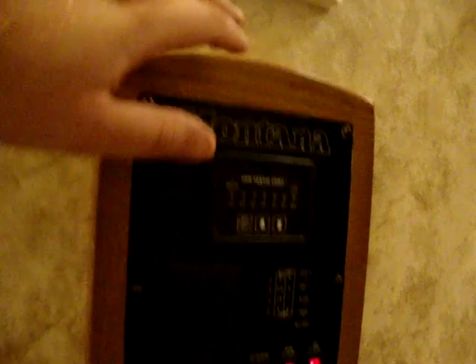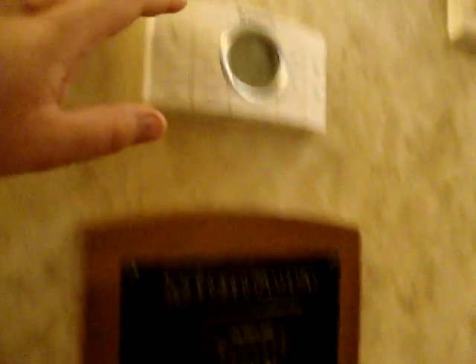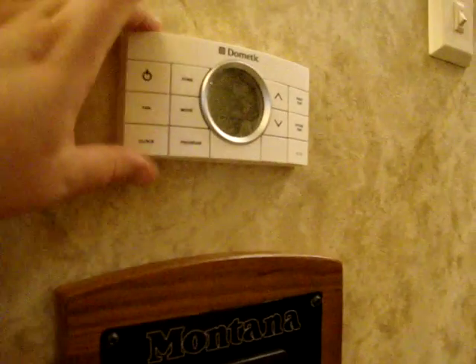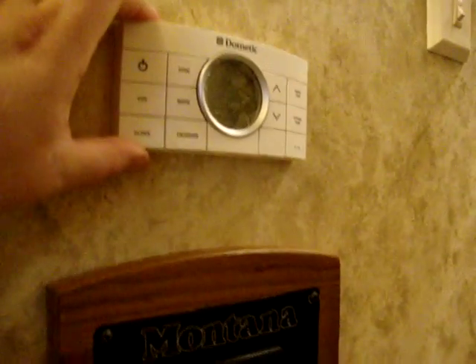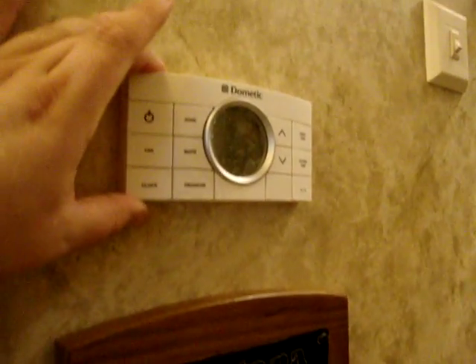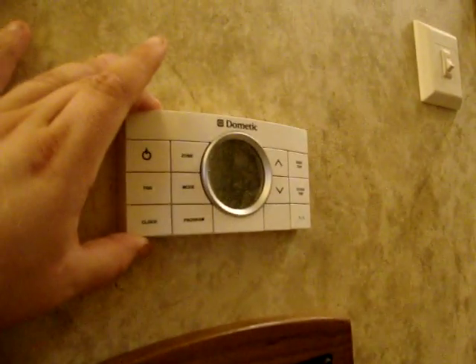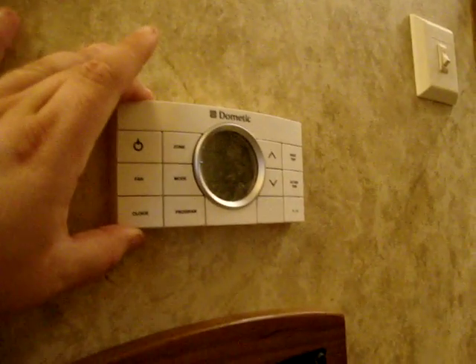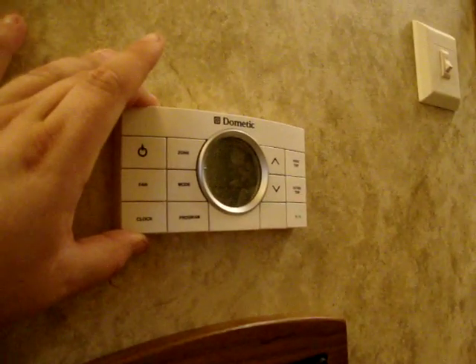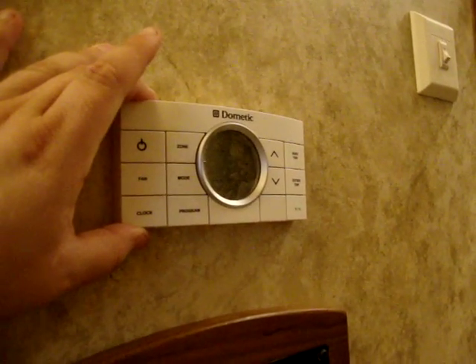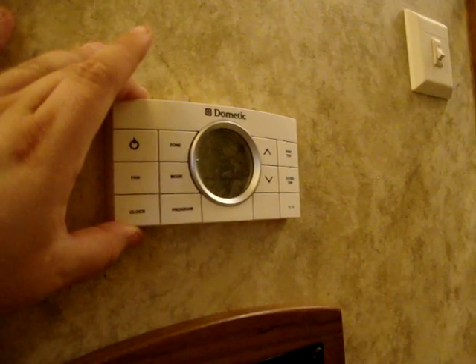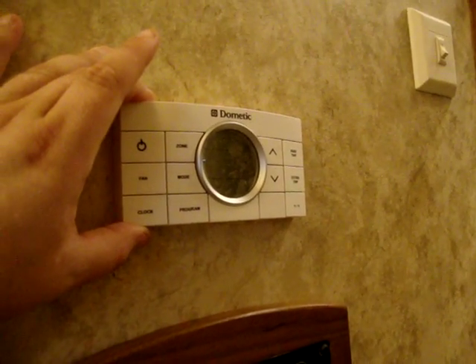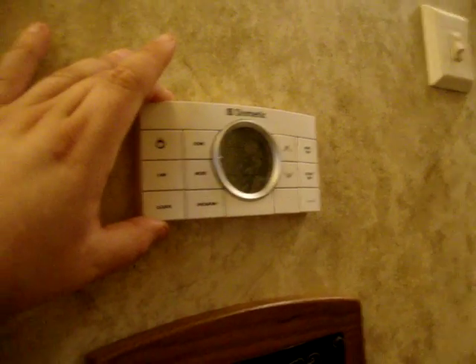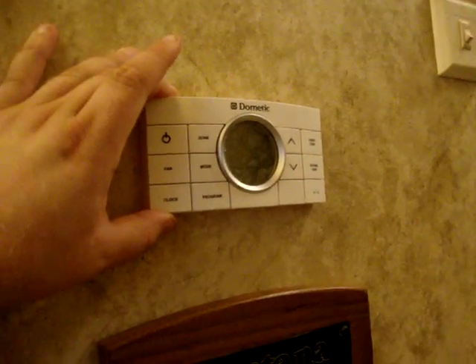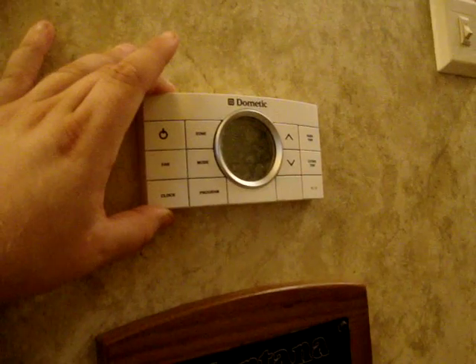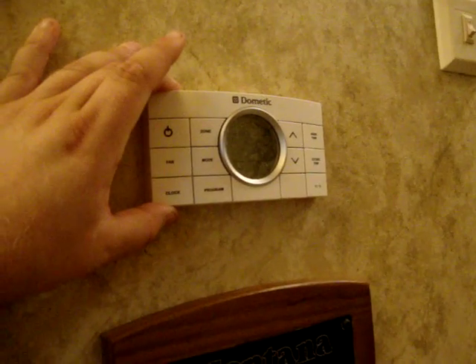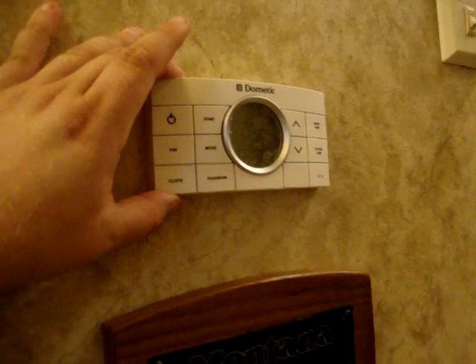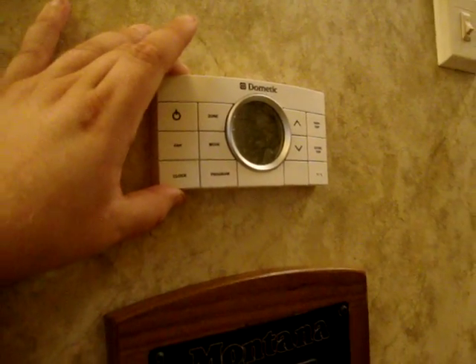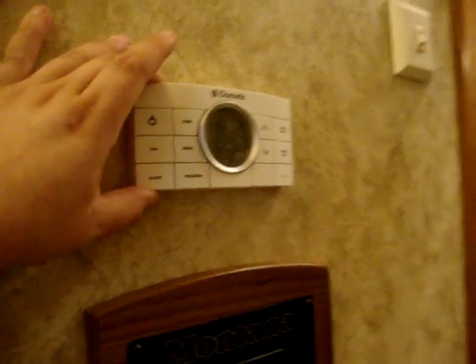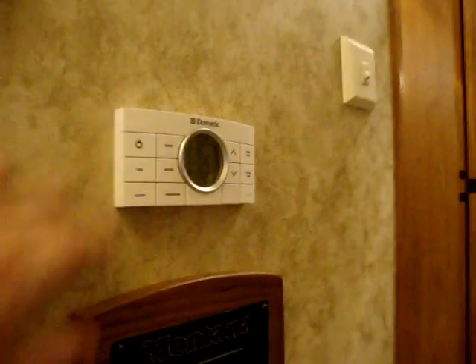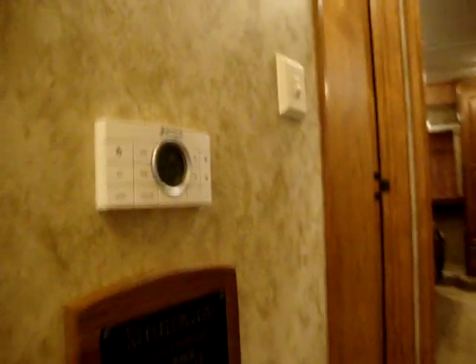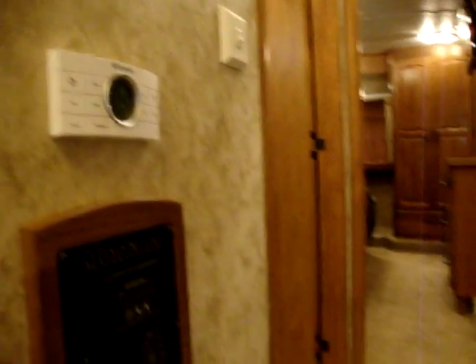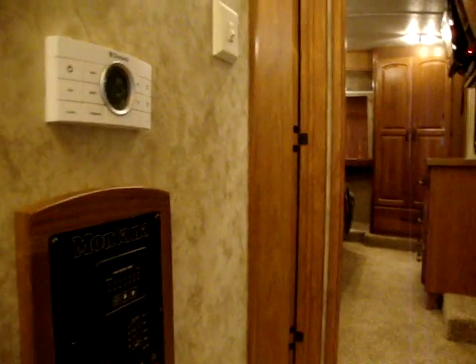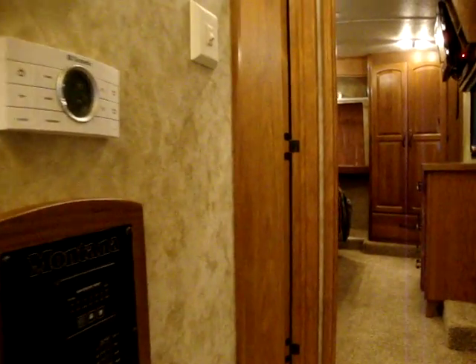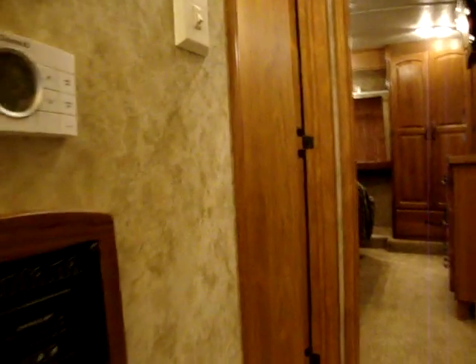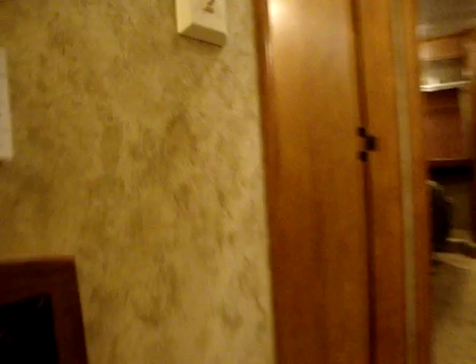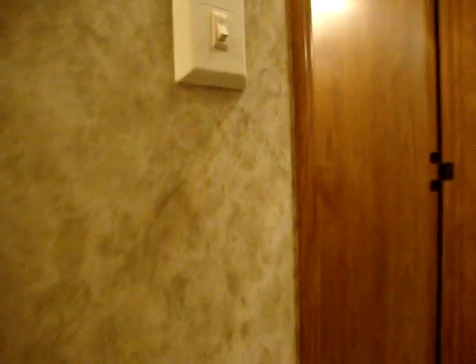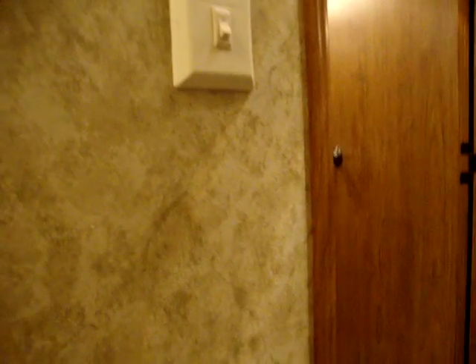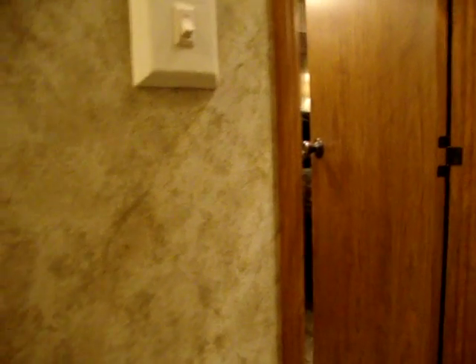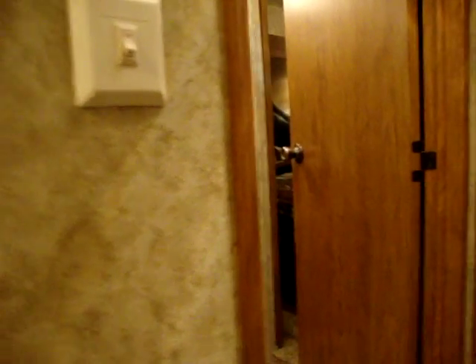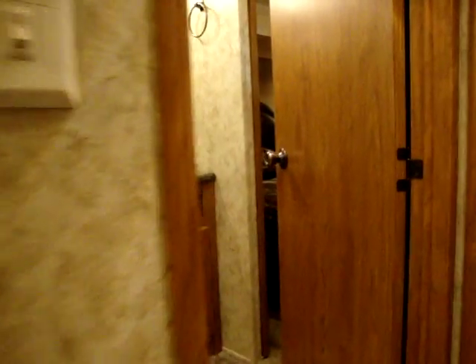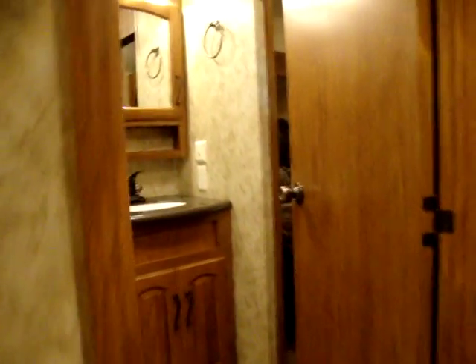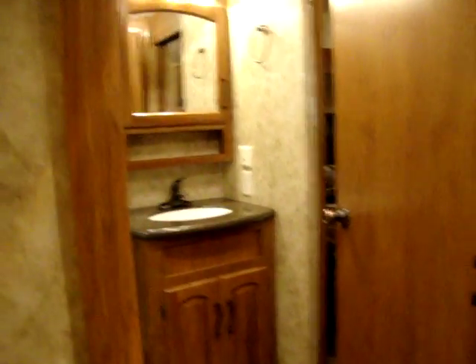You've got your Dometic dual zone temperature control here for the furnace and the air conditioner. If you add a second air conditioner — which is an option on this coach — it will also work off that control if you want it to be ducted.